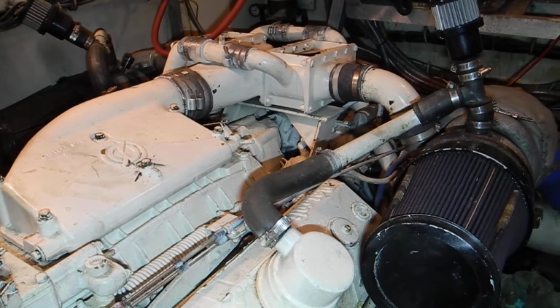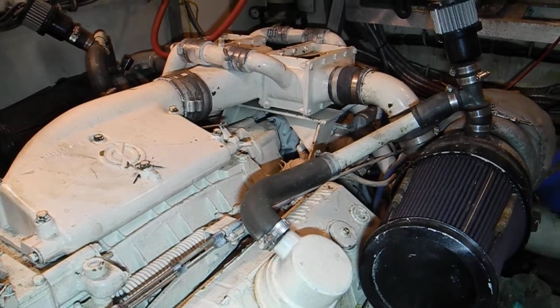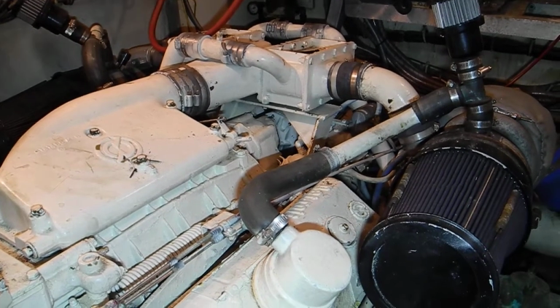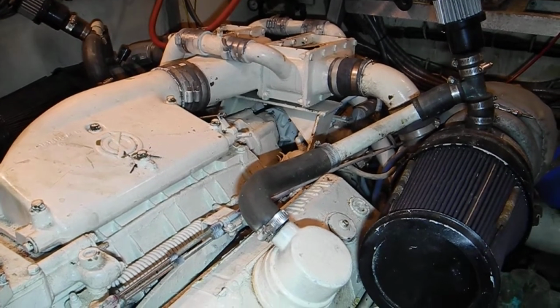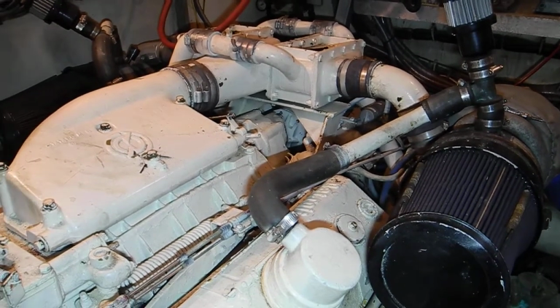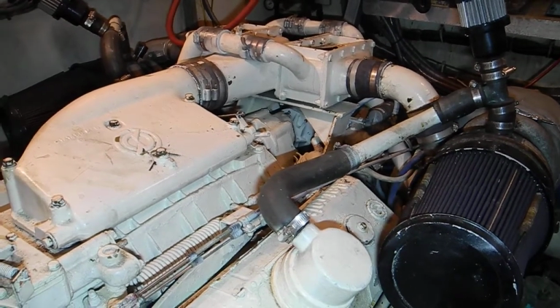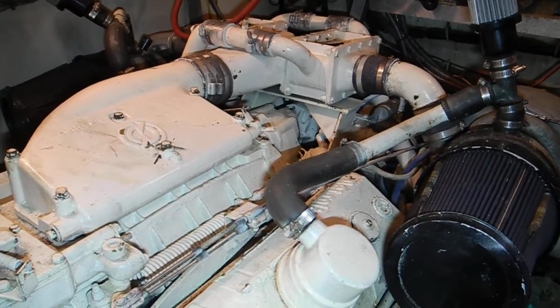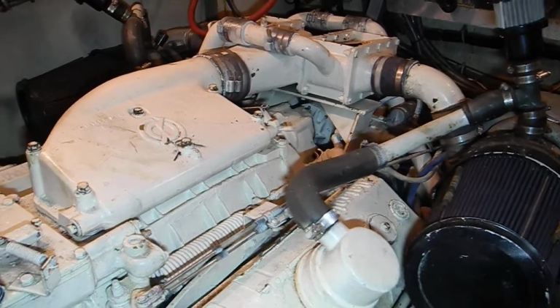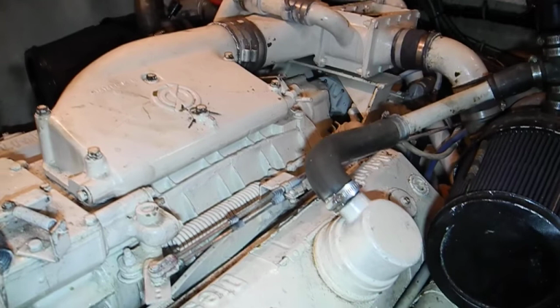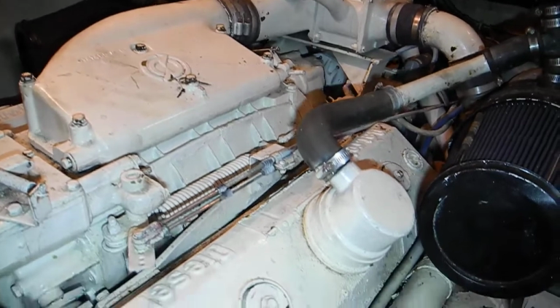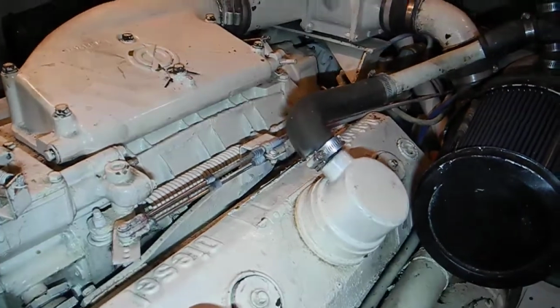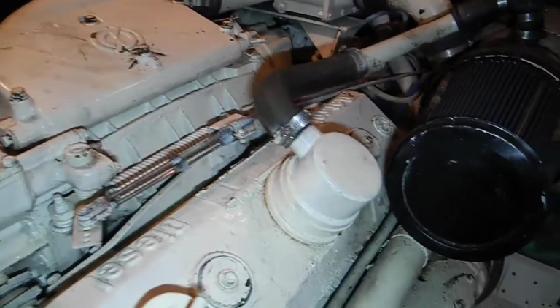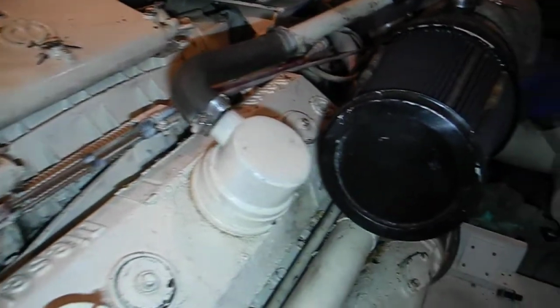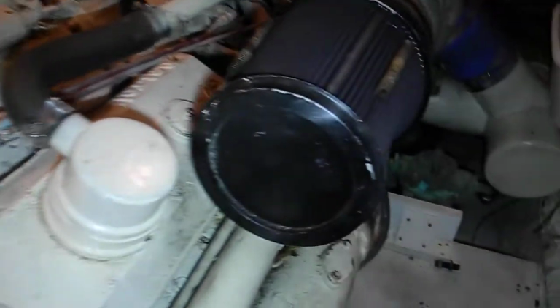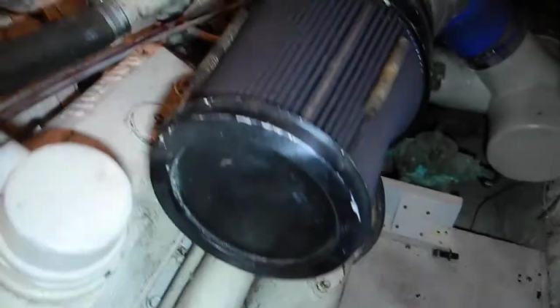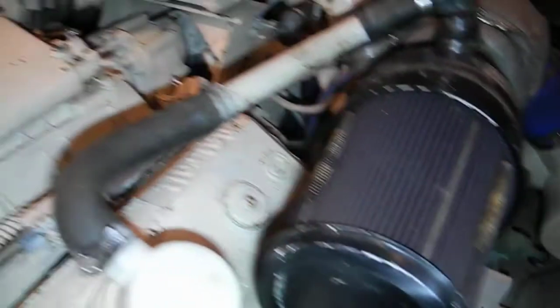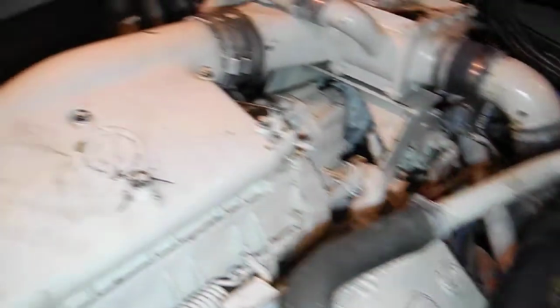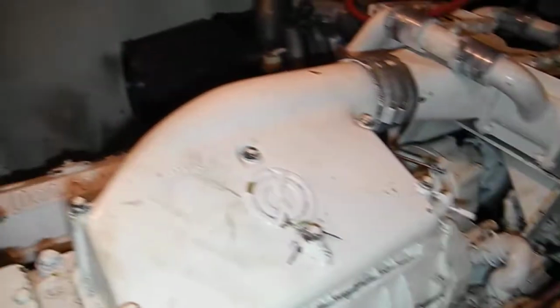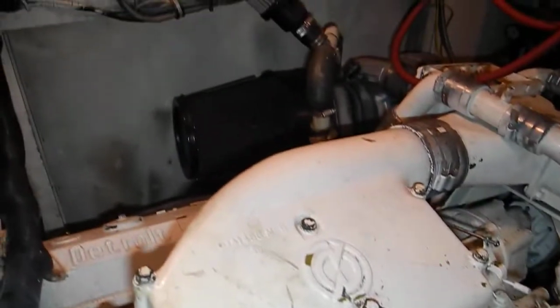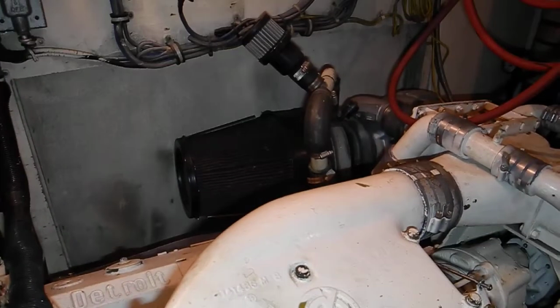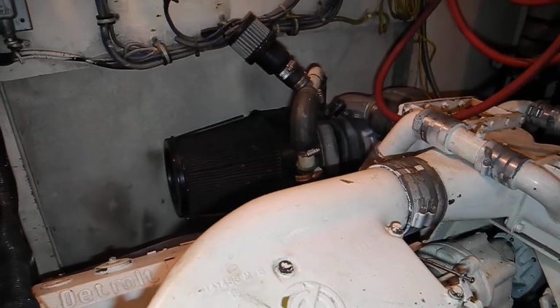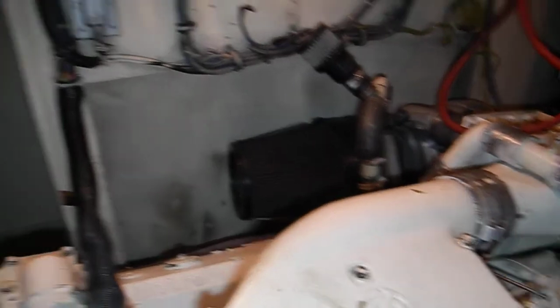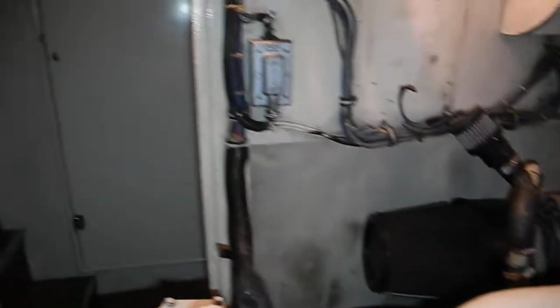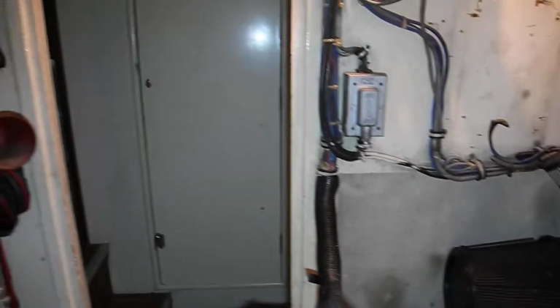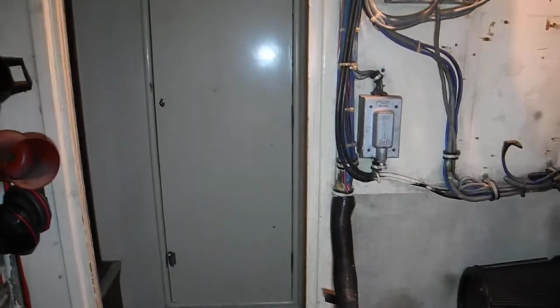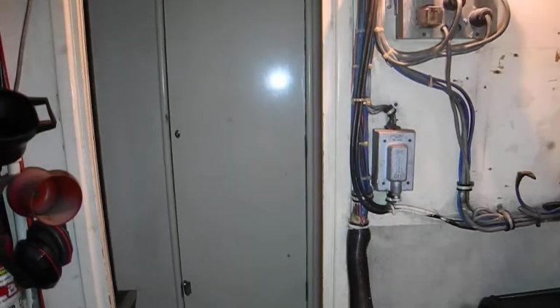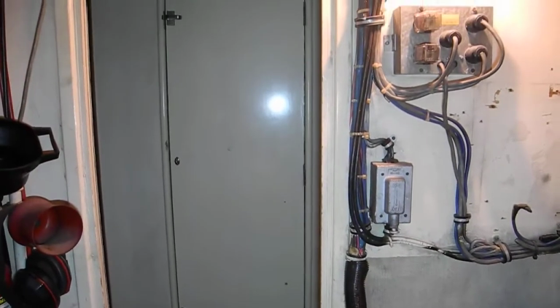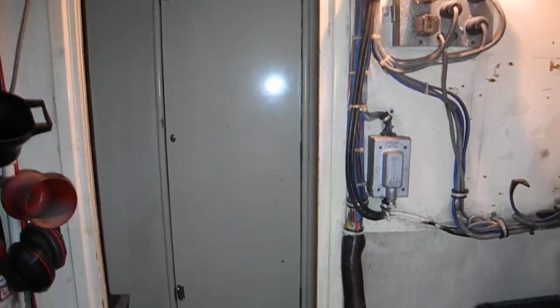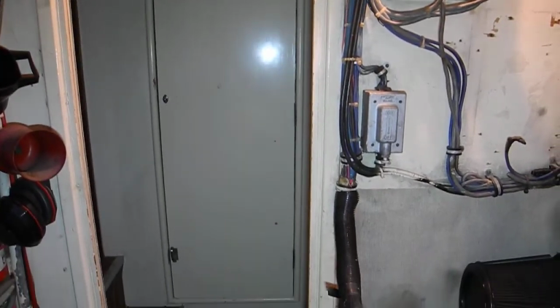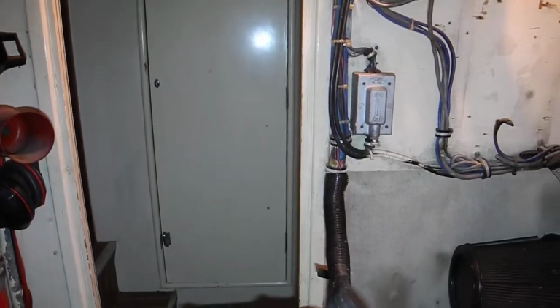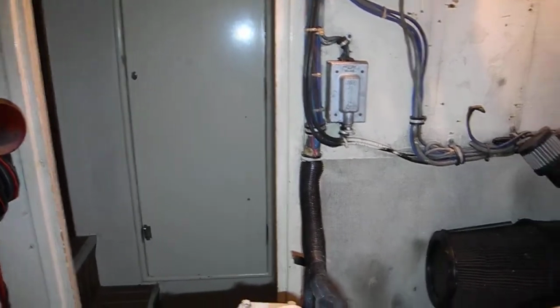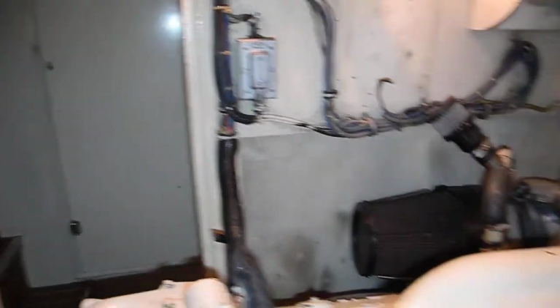I'm aboard a 53-foot Hatteras with twin 8V71 twin turbocharged diesel engines. The other one is across the hall in that other engine room on the starboard side.